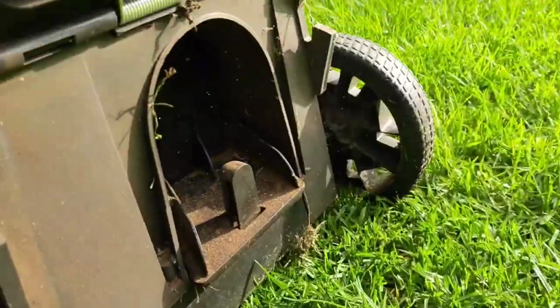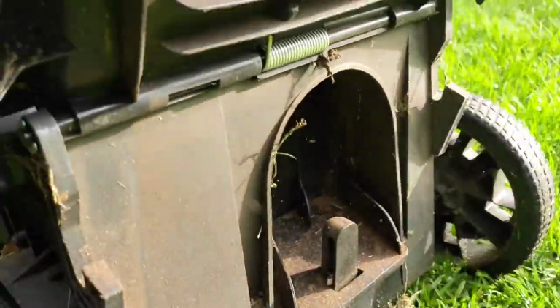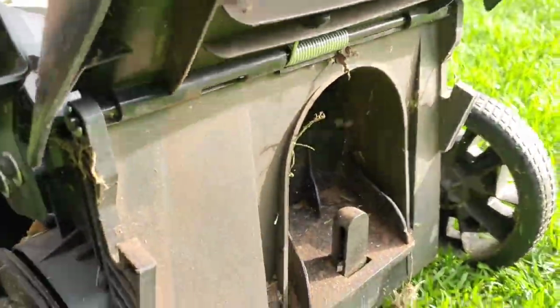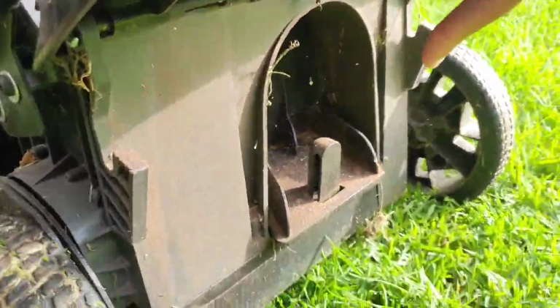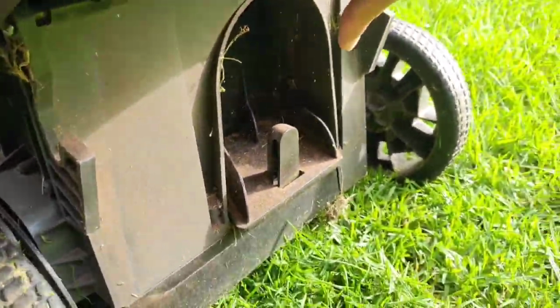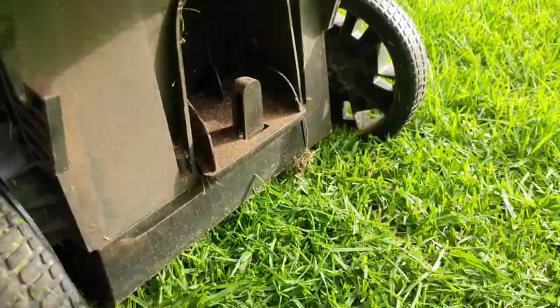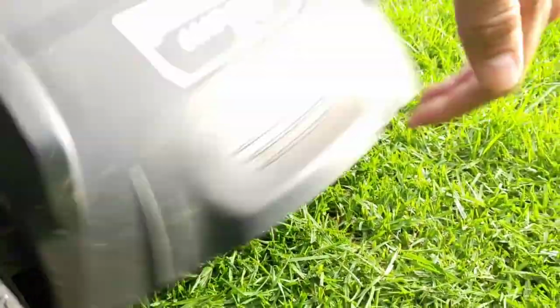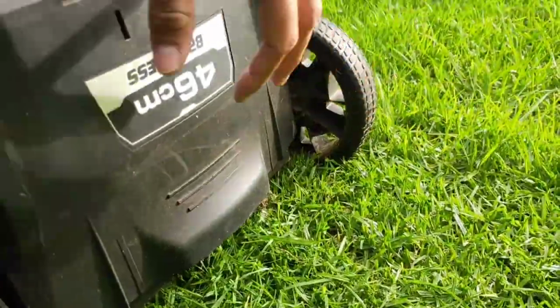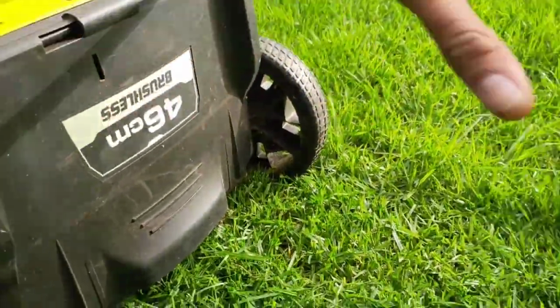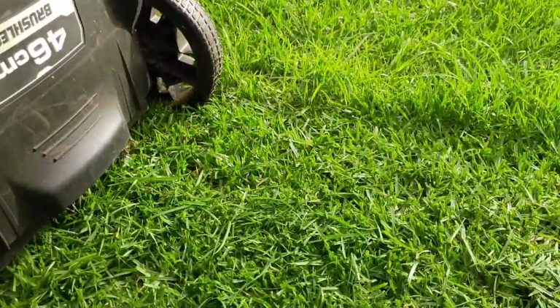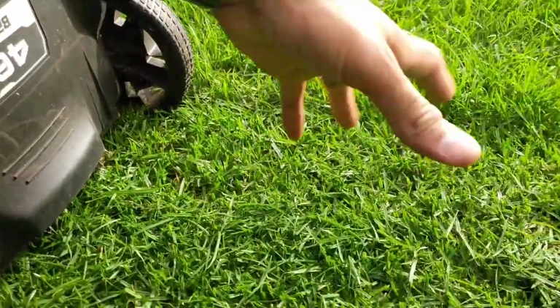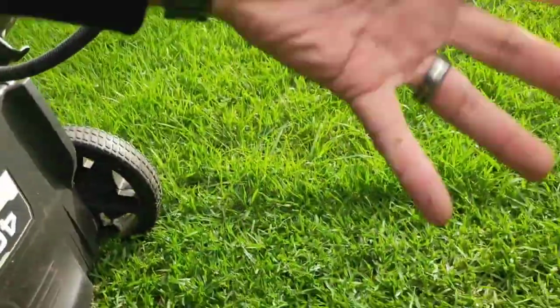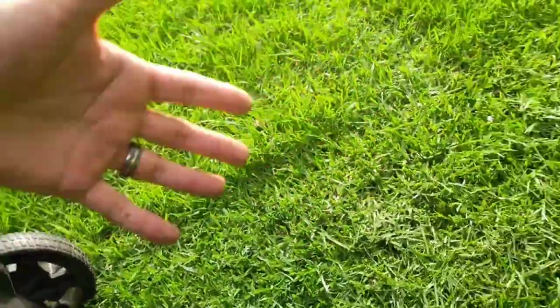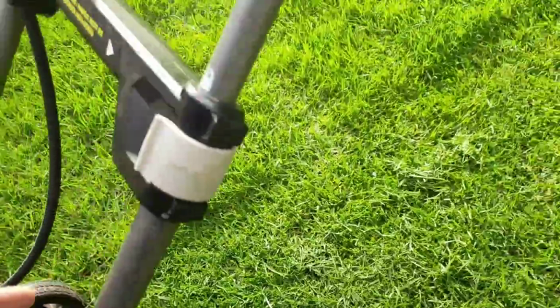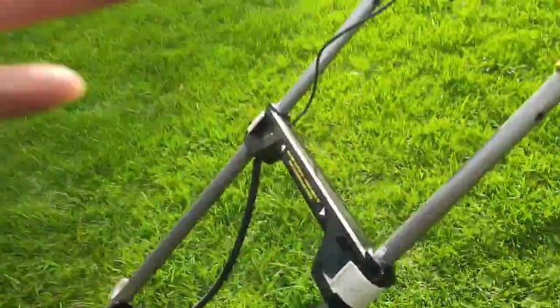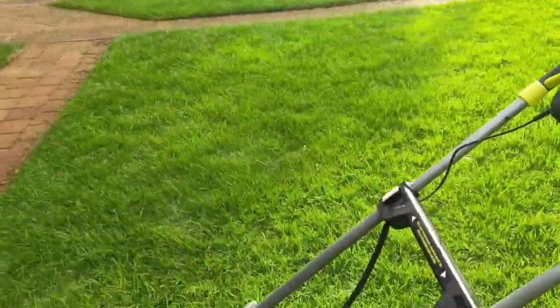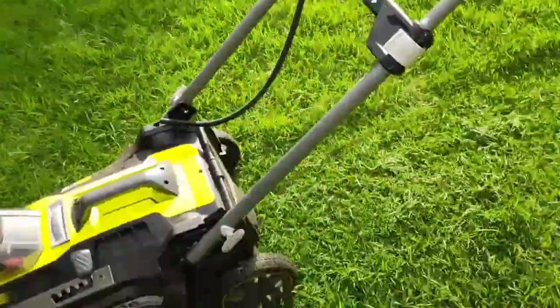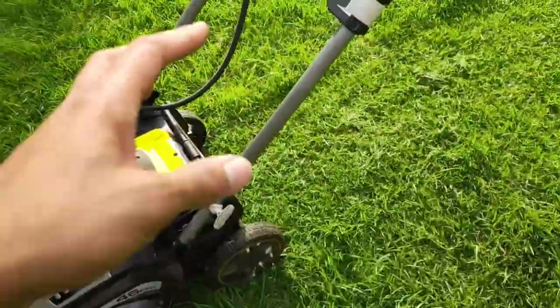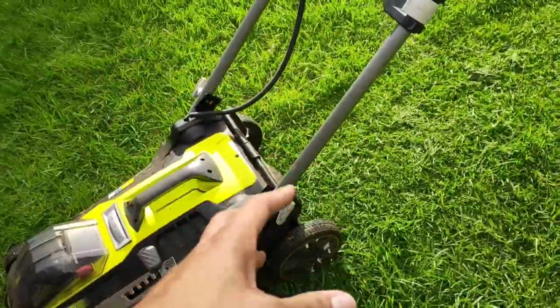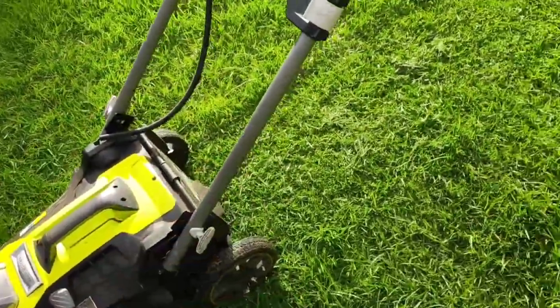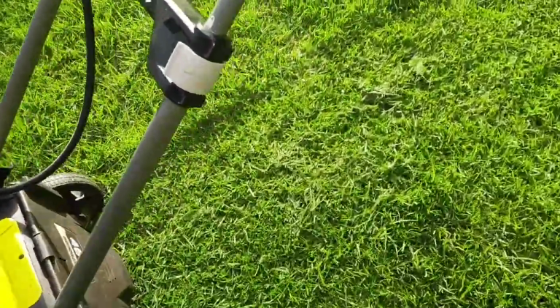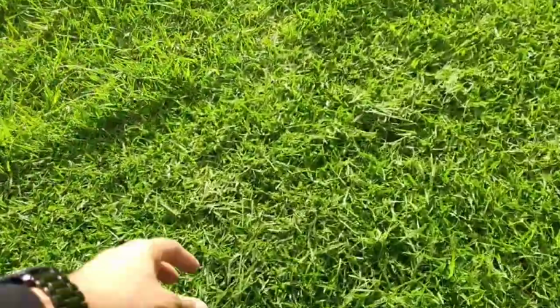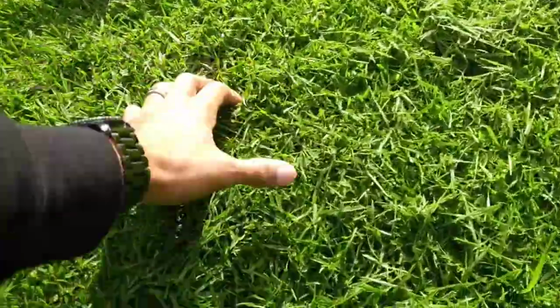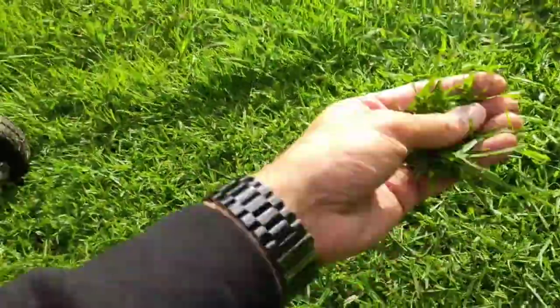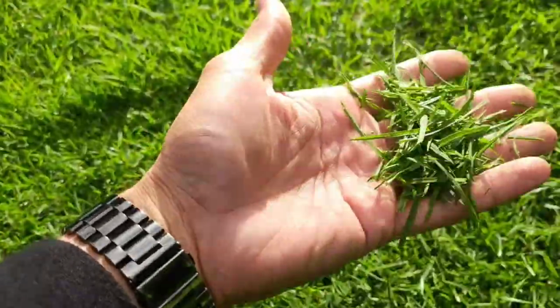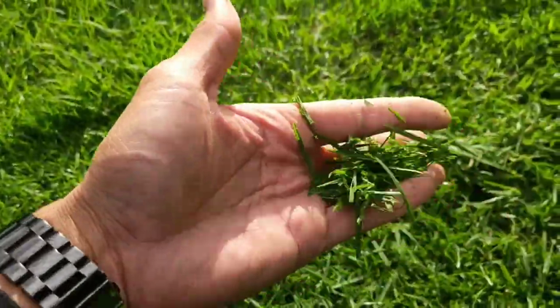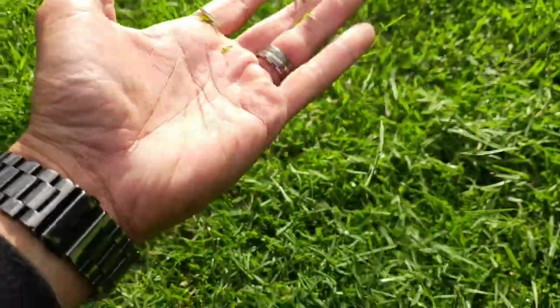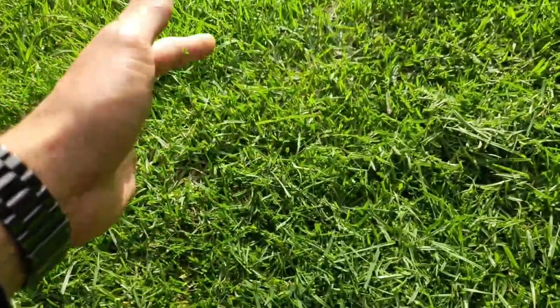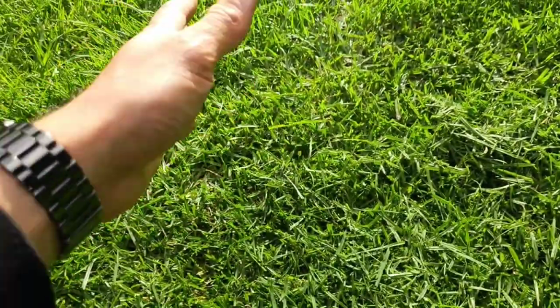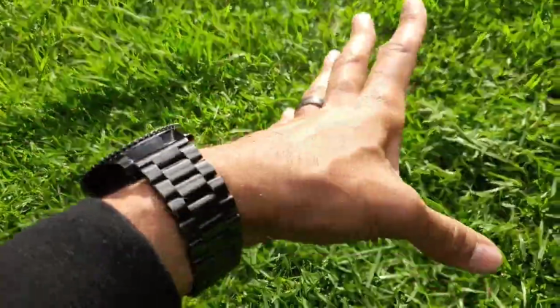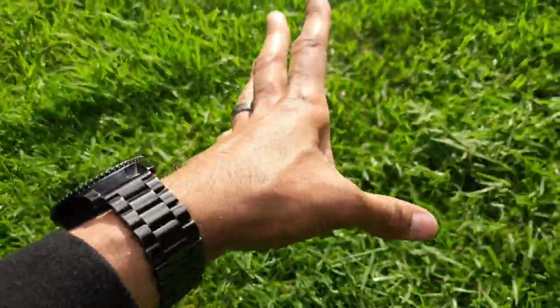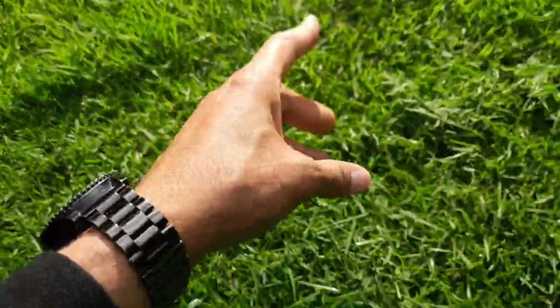Another cool feature about this lawn mower is that it comes with a mulching attachment which you can put in there. So instead of having the catcher on and filling that up with grass which you chuck in your bin, it just mulches it into smaller pieces of grass which go back into your soil to fertilize it.